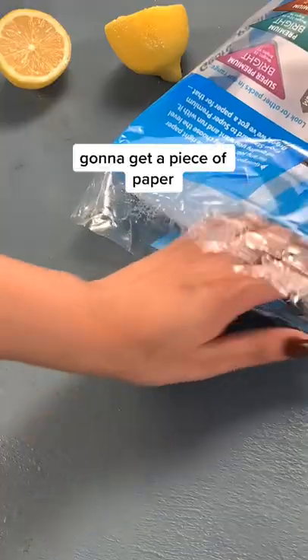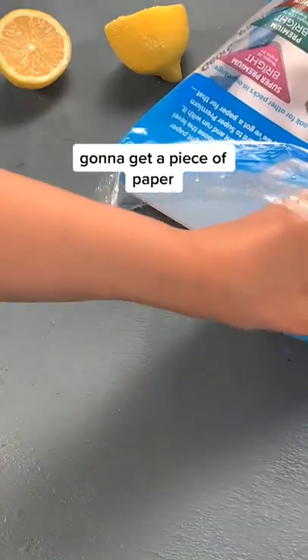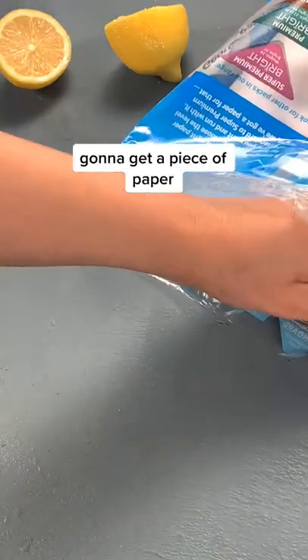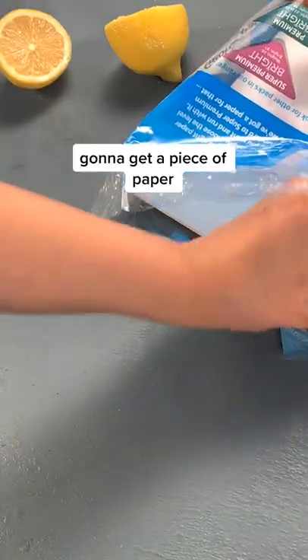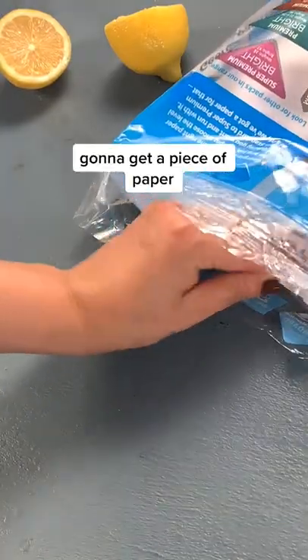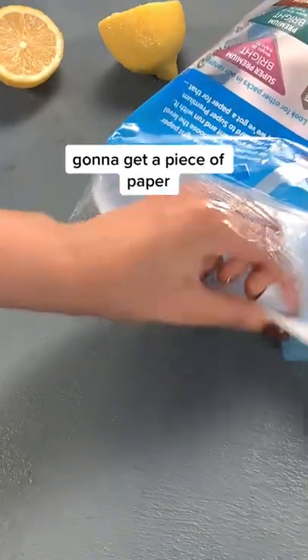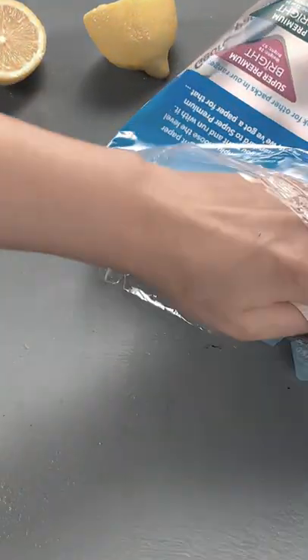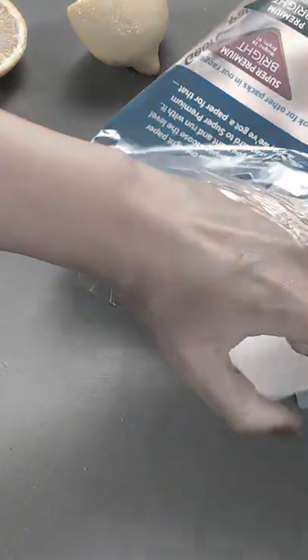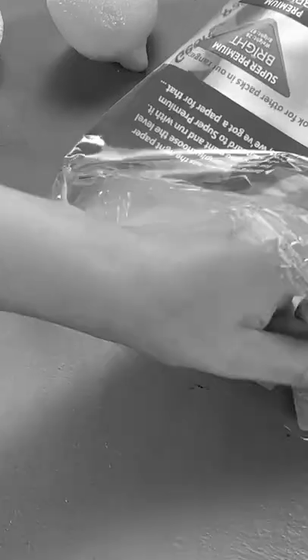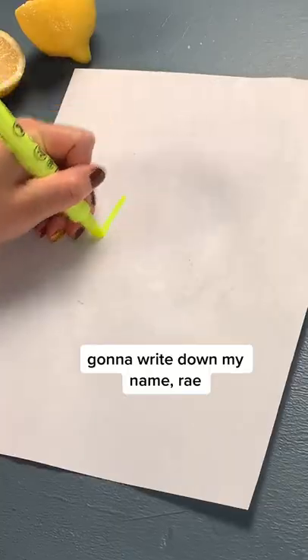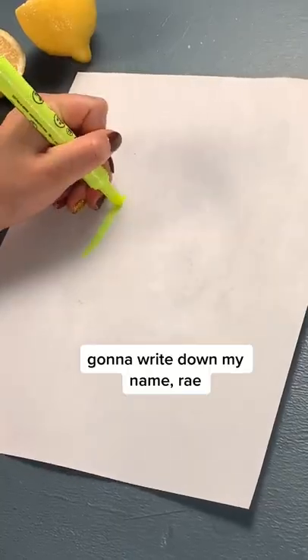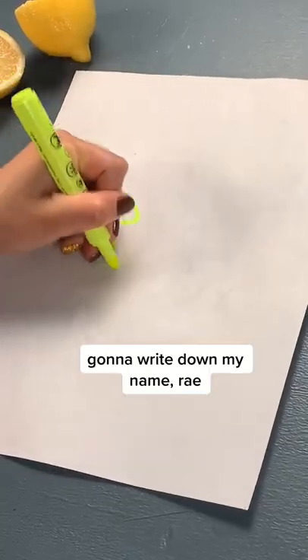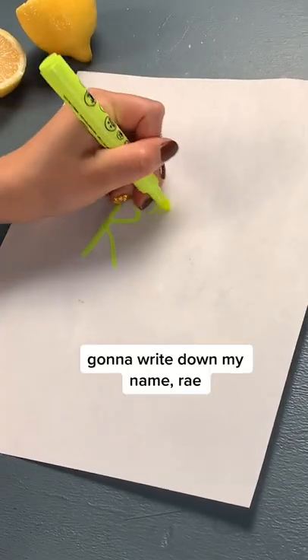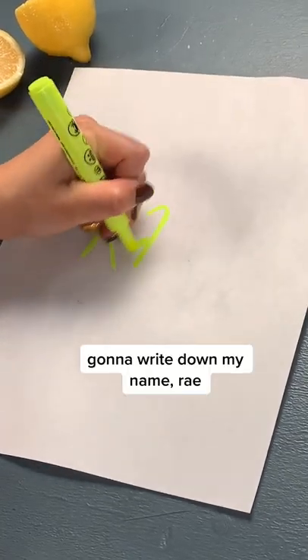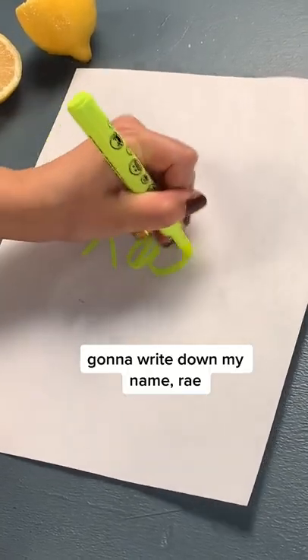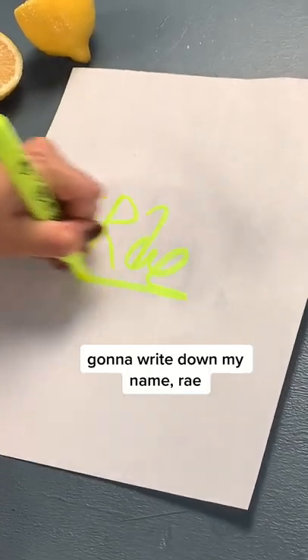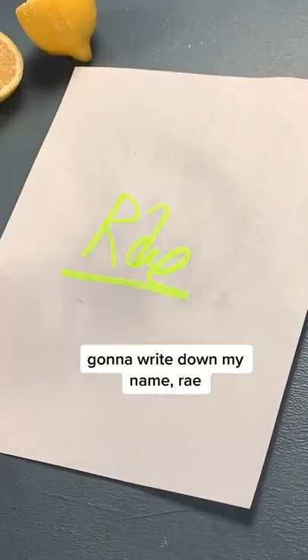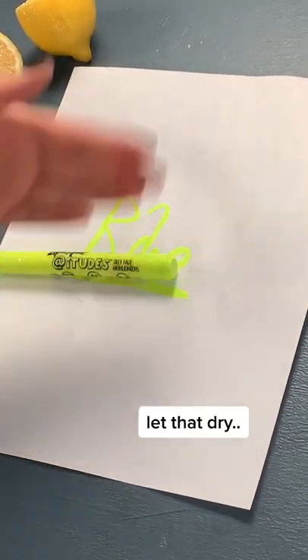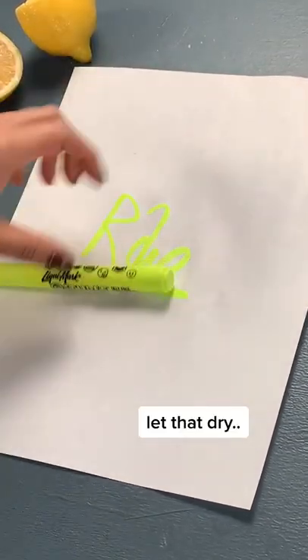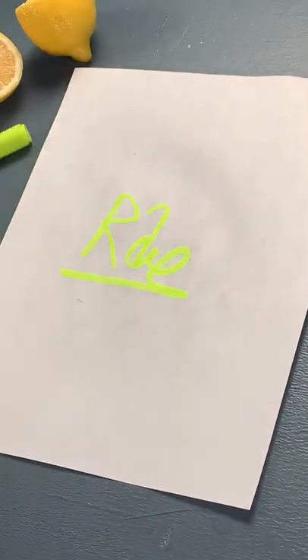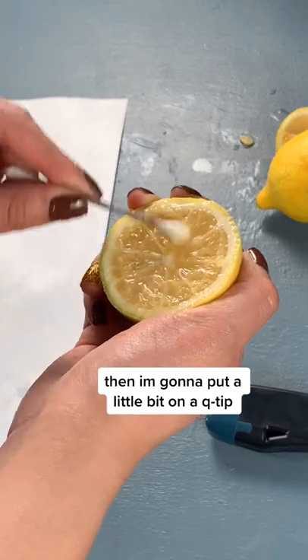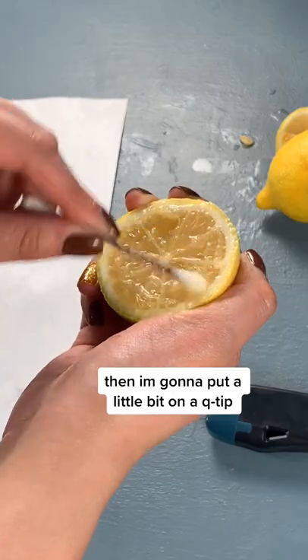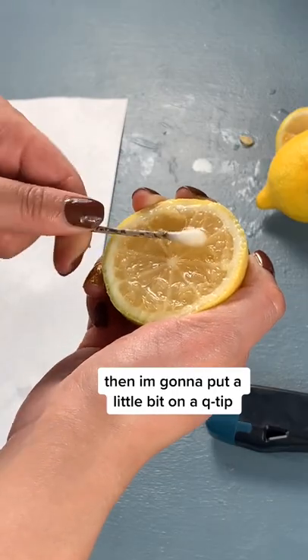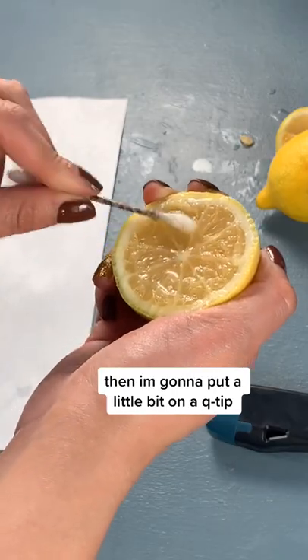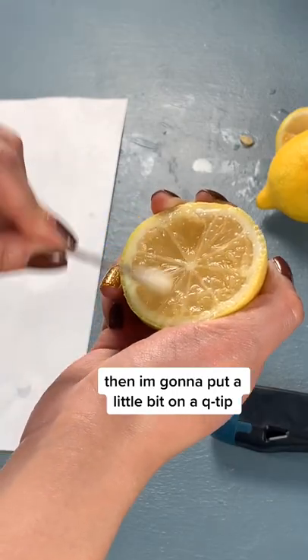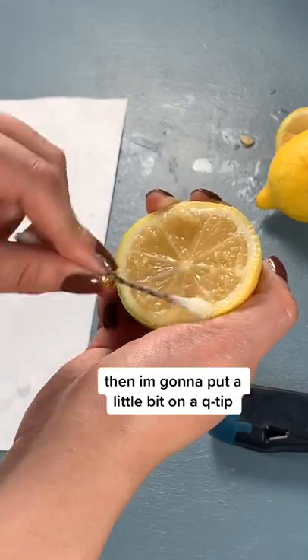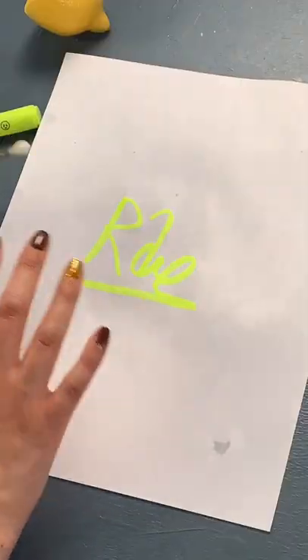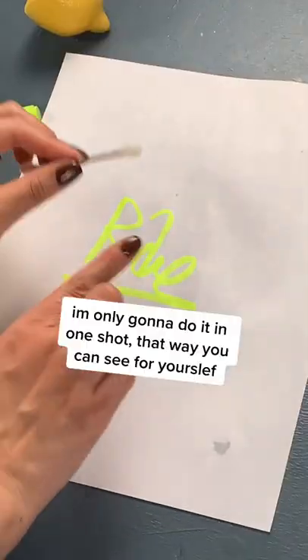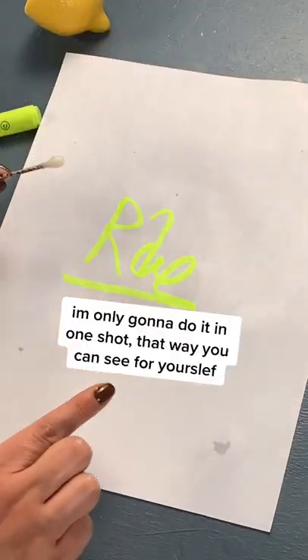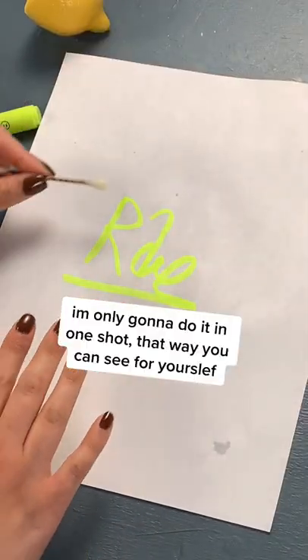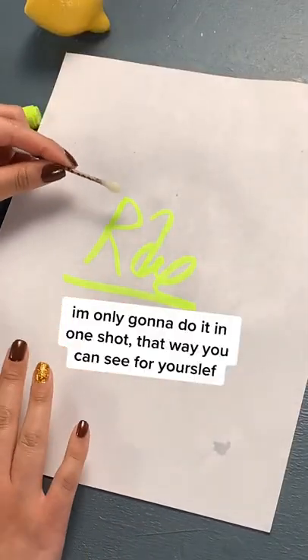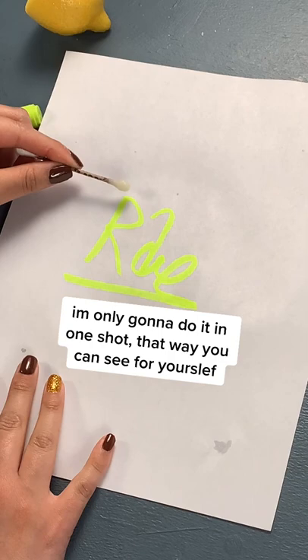You're gonna get a piece of paper — if I could ever get it out. You're gonna write something down. I'm gonna write my name, Ray. You're gonna let that dry. Then I'm gonna put a little lemon on a q-tip. I'm only gonna do it in one shot, that way you can see for yourselves.